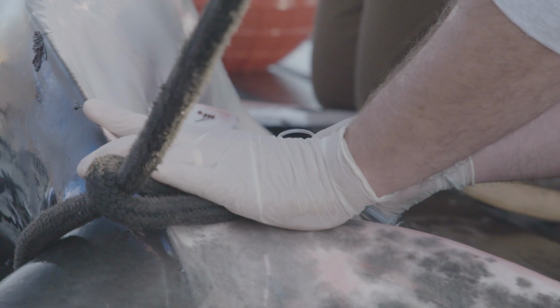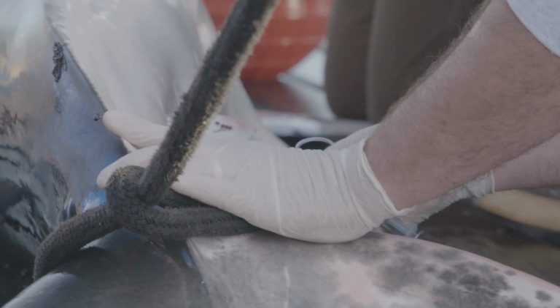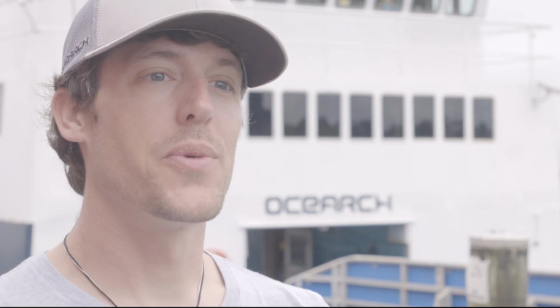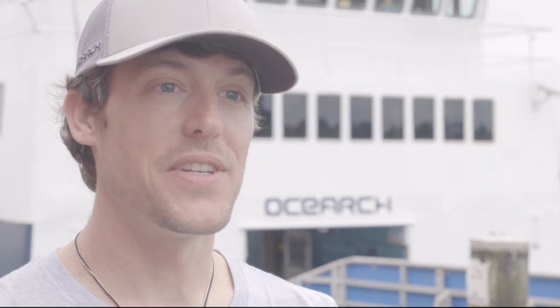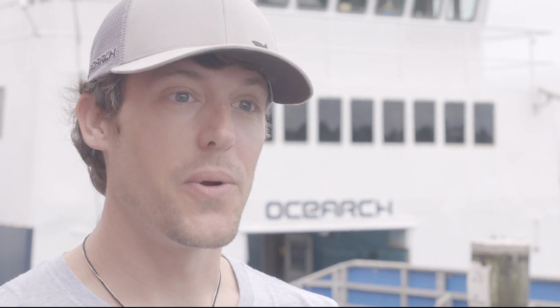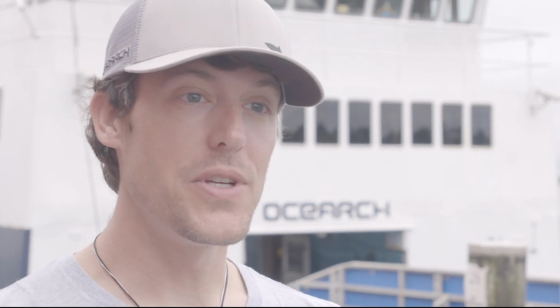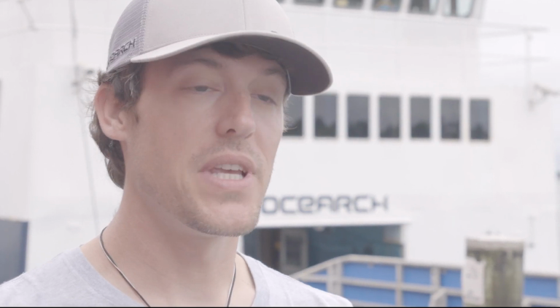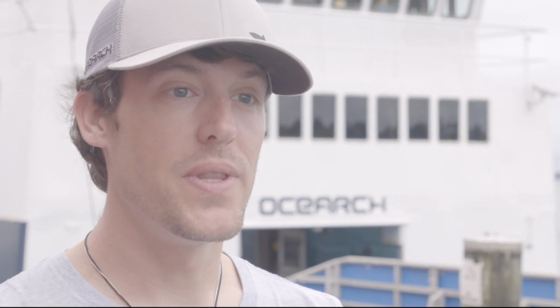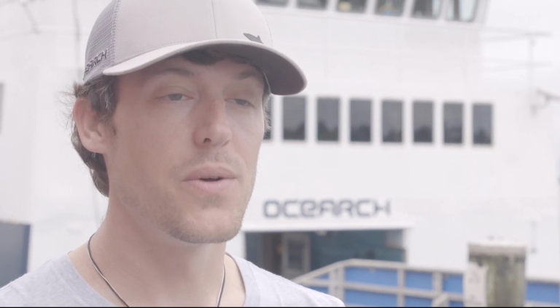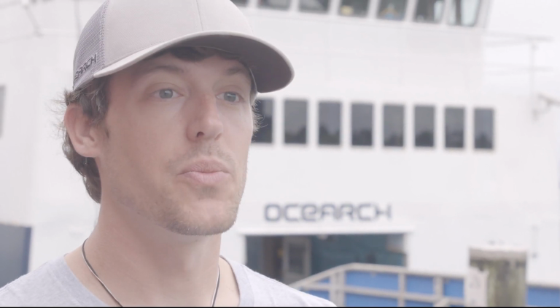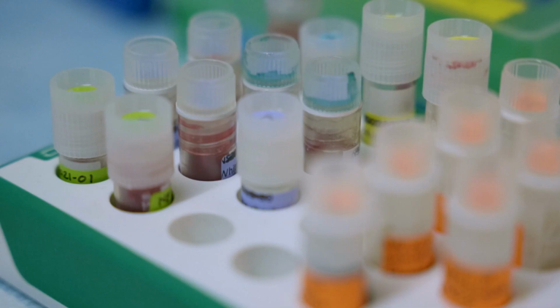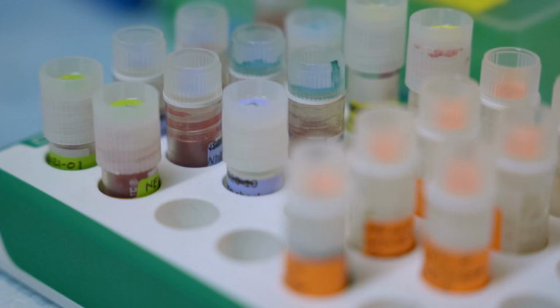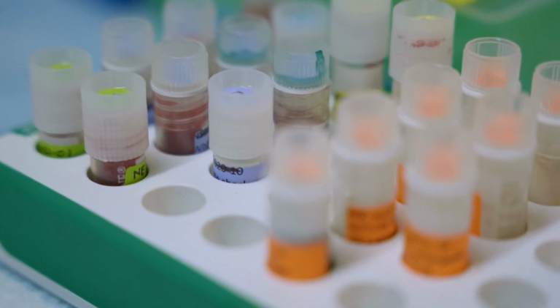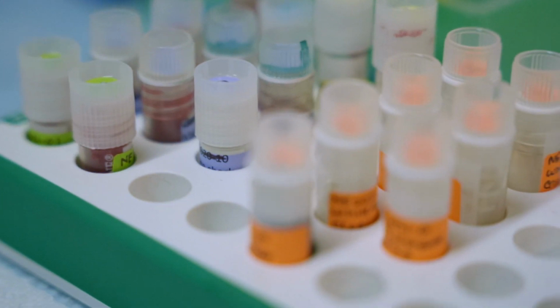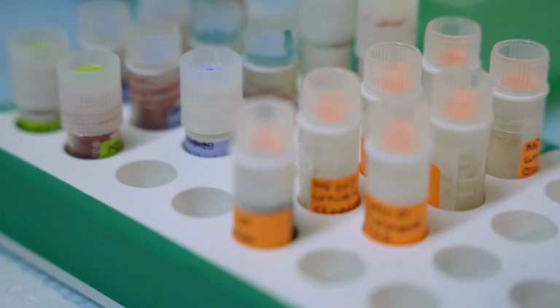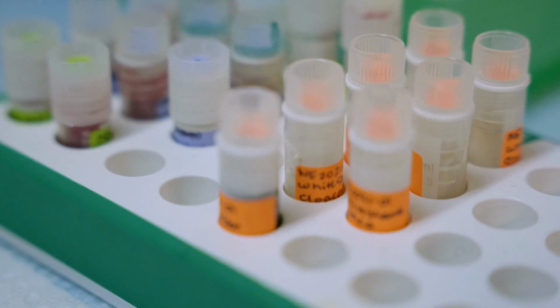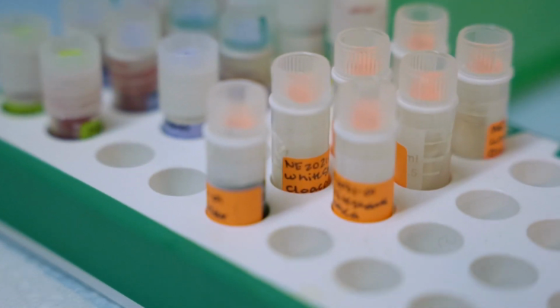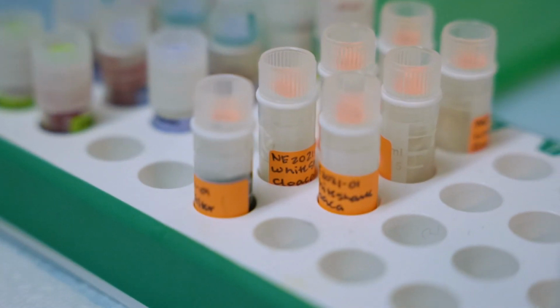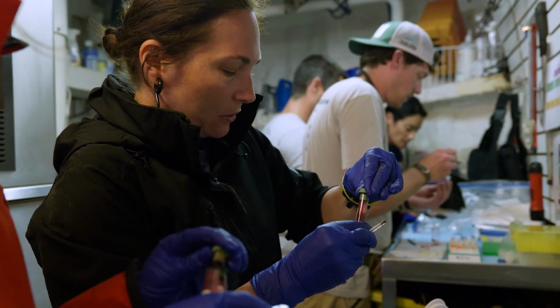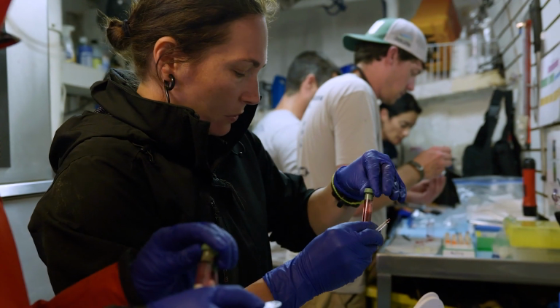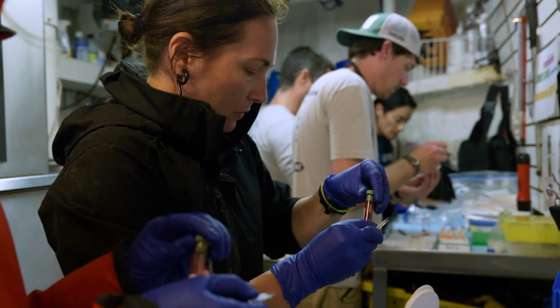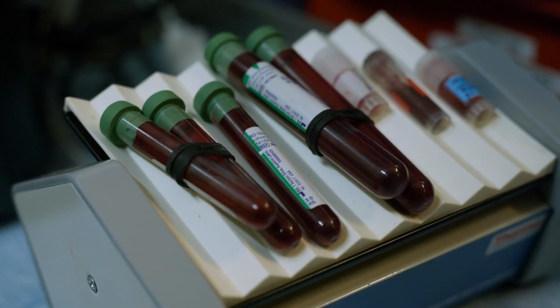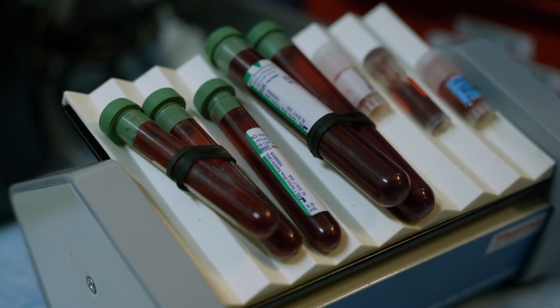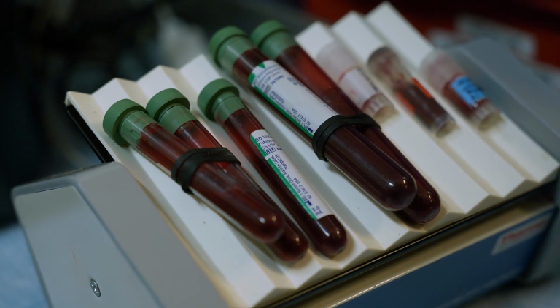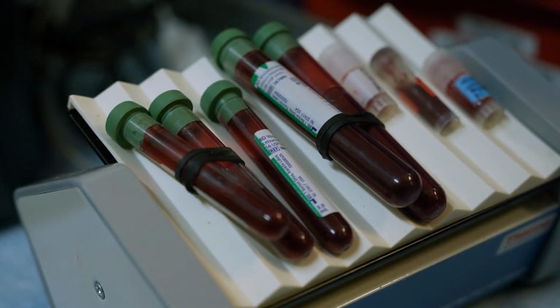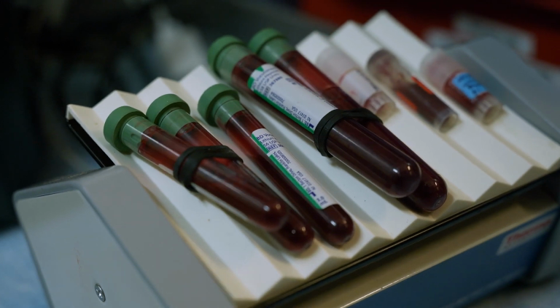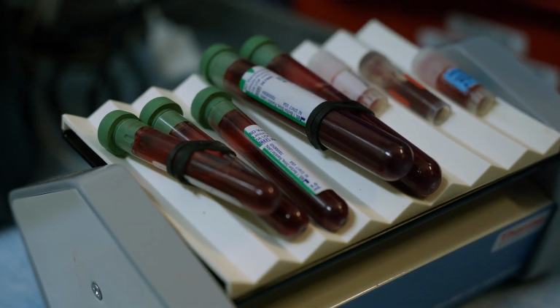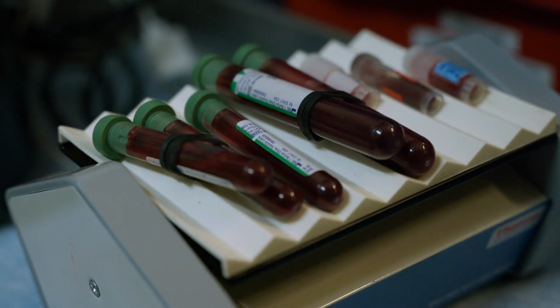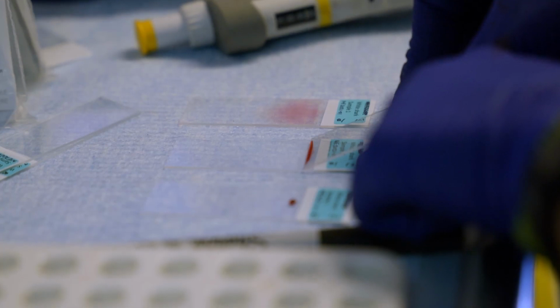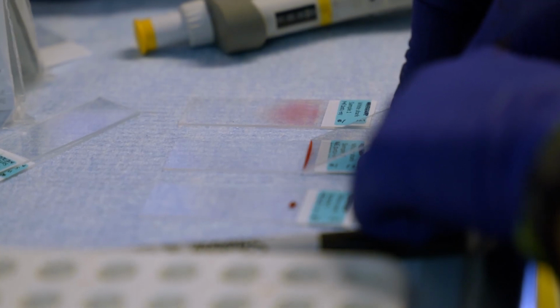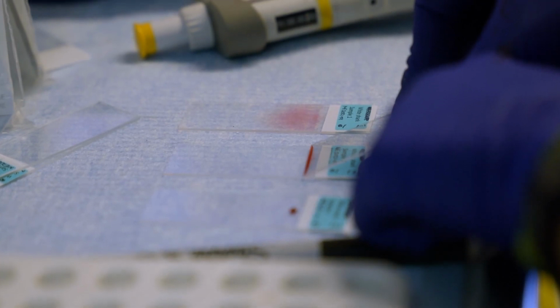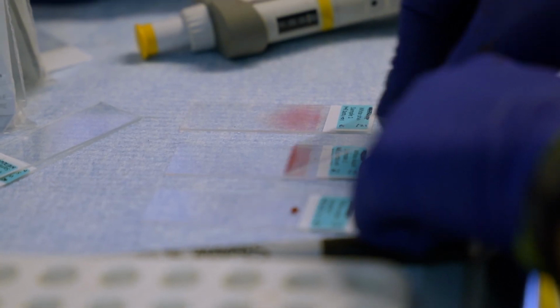Not every principal investigator or researcher is able to join the MV OCEARCH on each expedition, and that's why it's important at each of these stations to partition the samples, which will be stored in a negative 20 freezer onboard the MV OCEARCH in the hull of the ship.